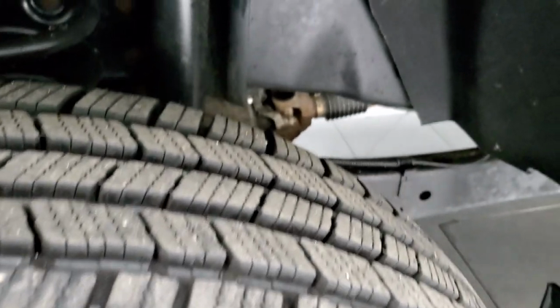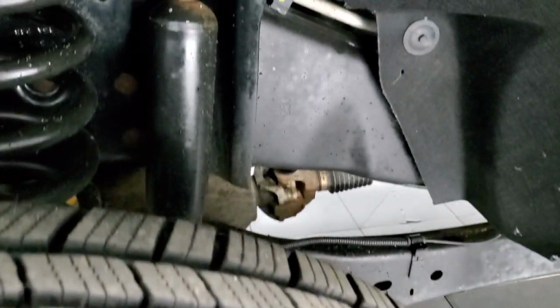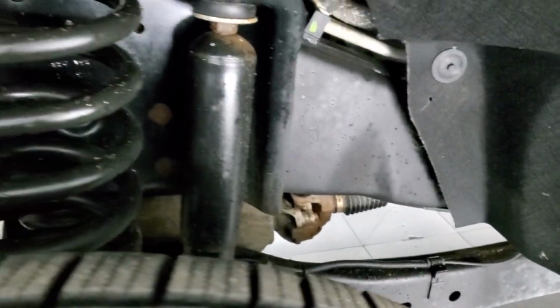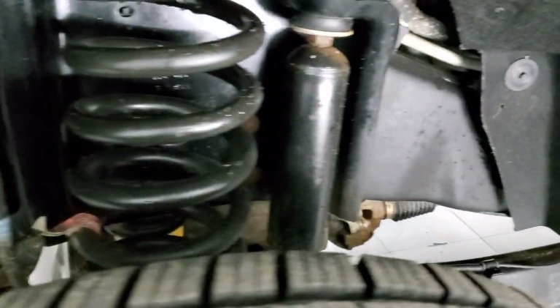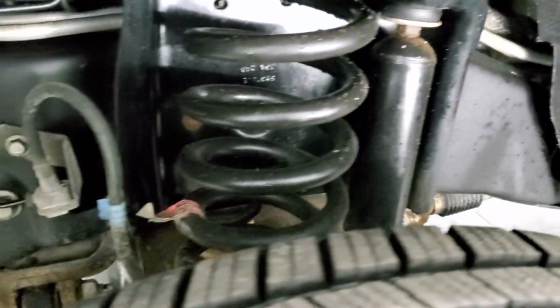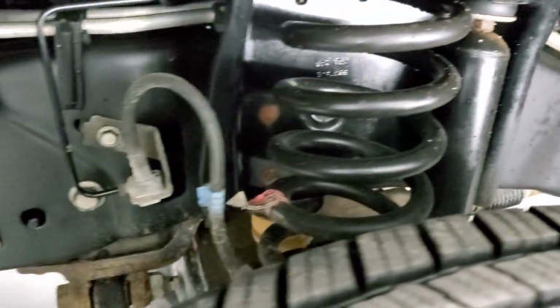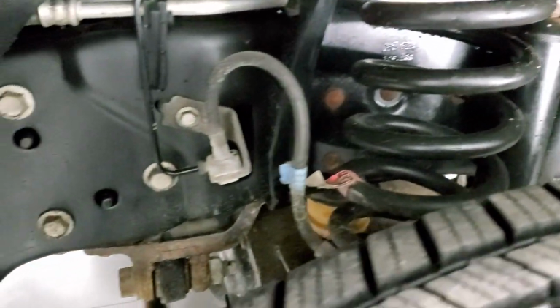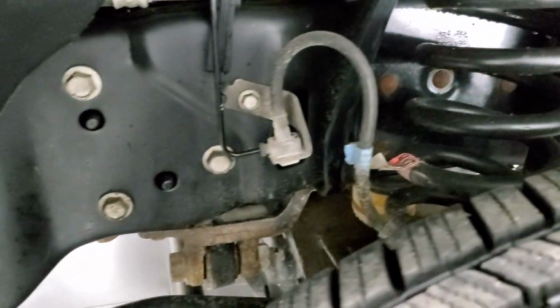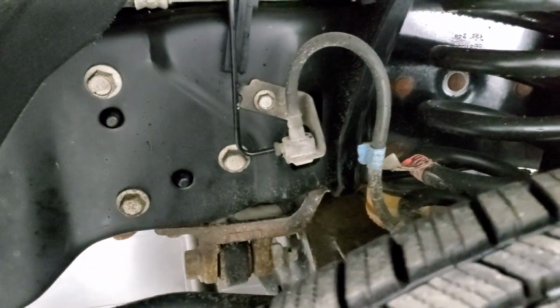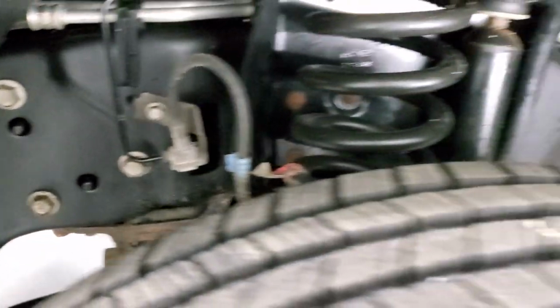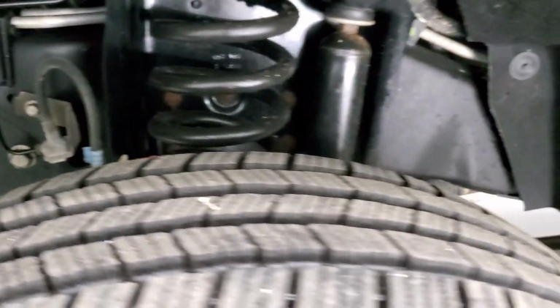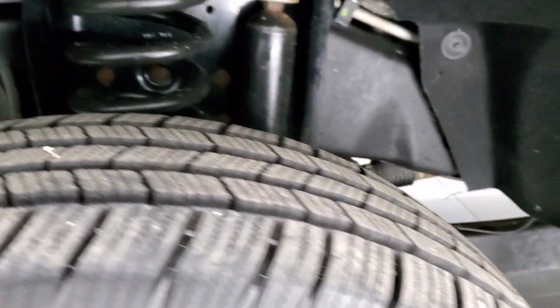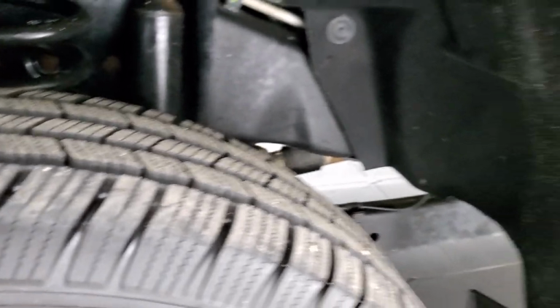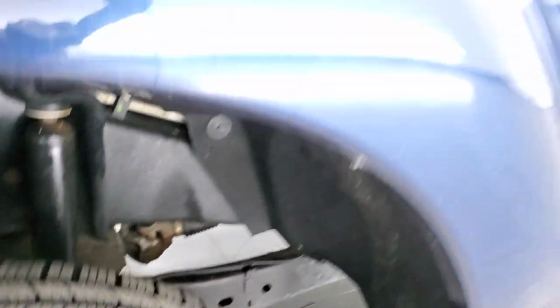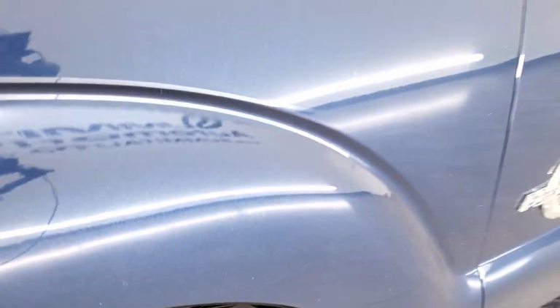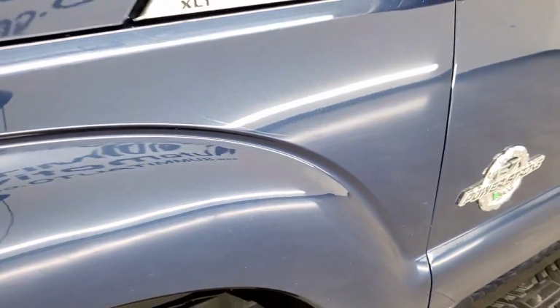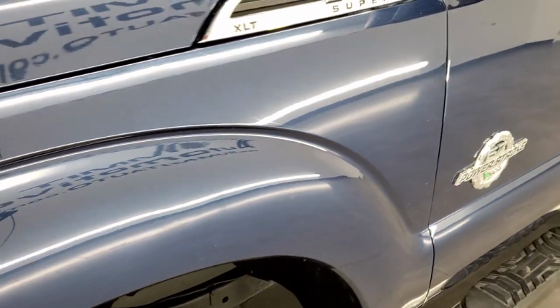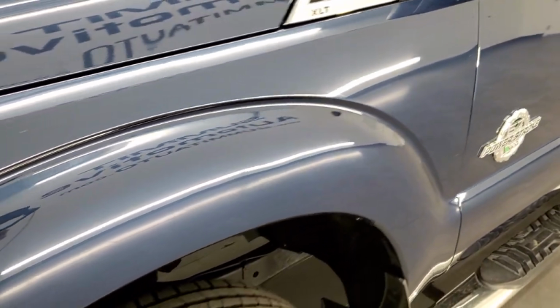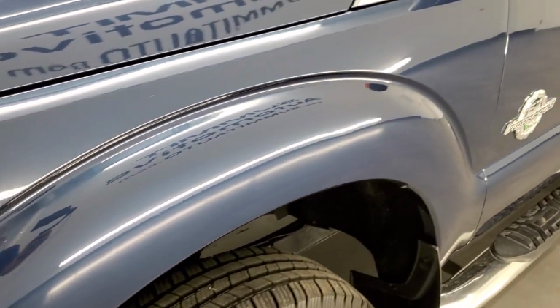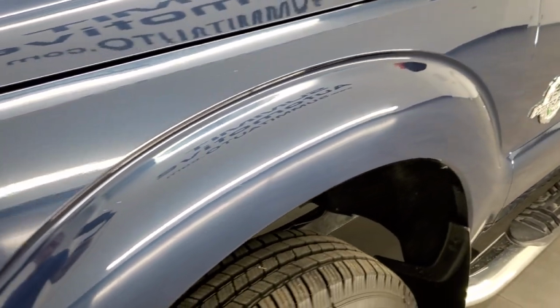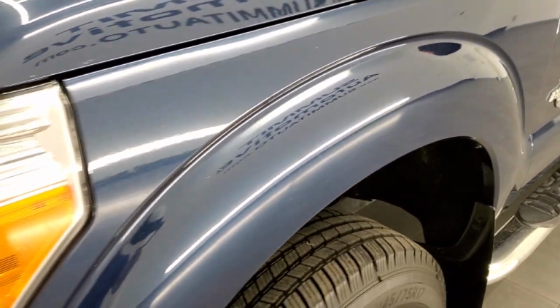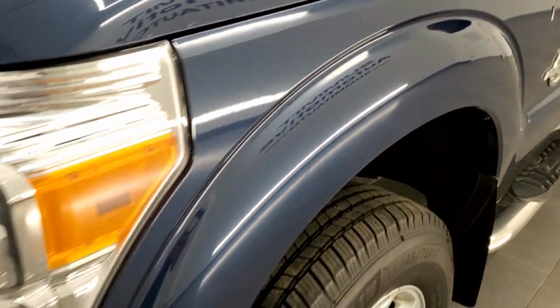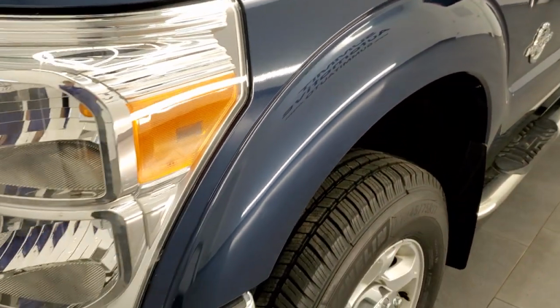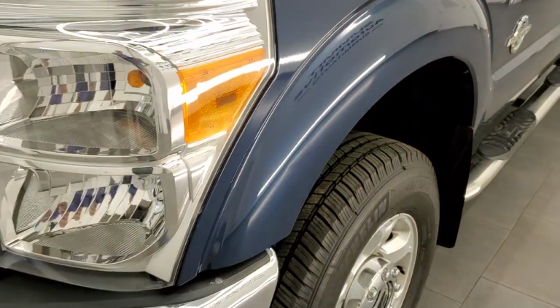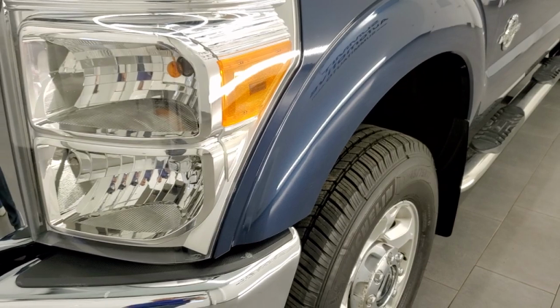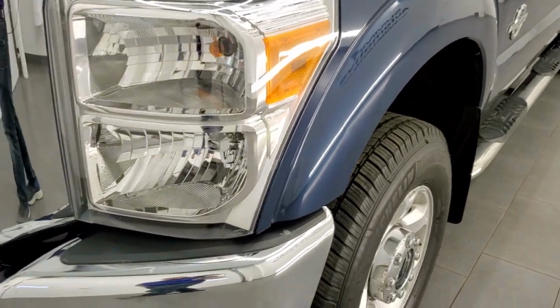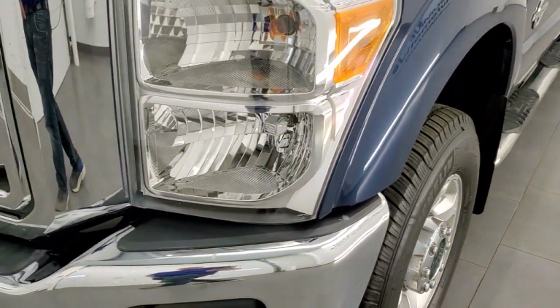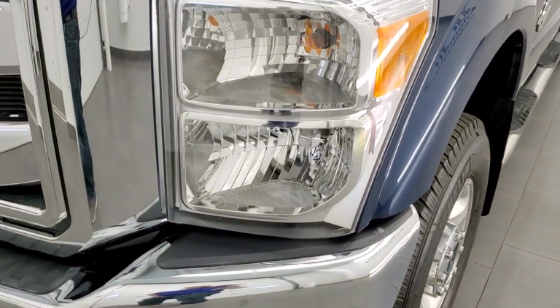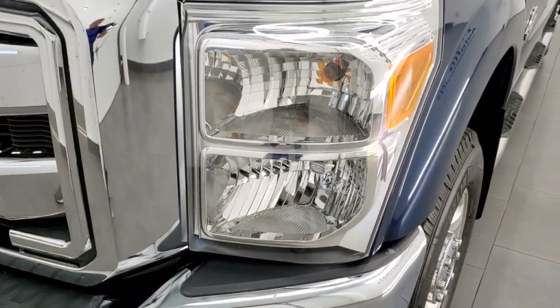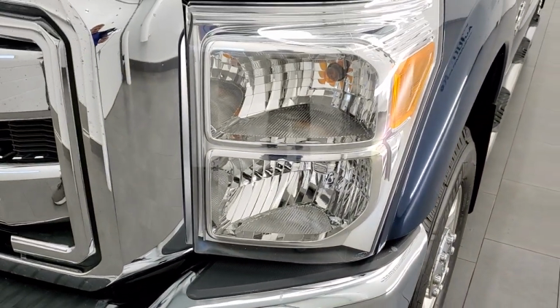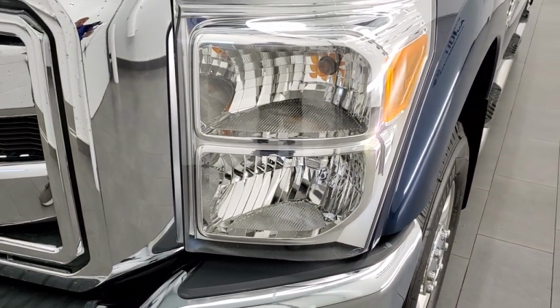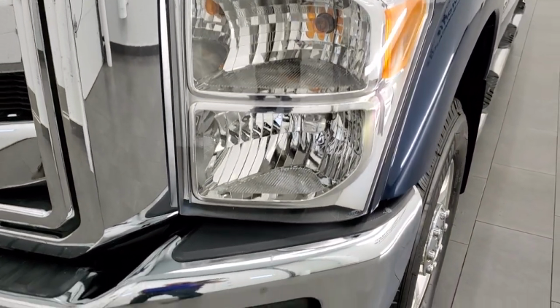You can see just how clean that frame and underbody is. This is a one owner out of Colorado. Front fender is in nice shape. Headlight lenses are nice and clear.